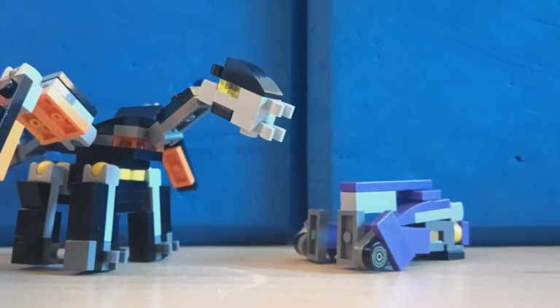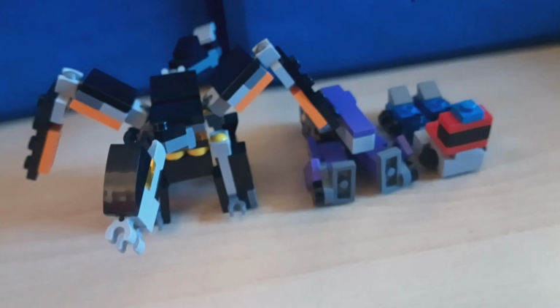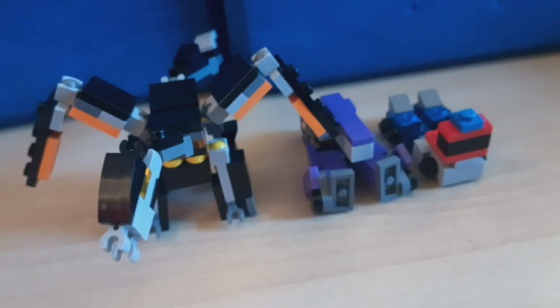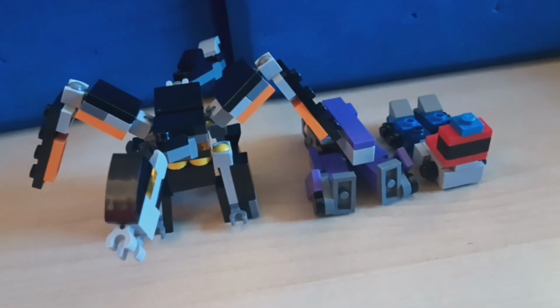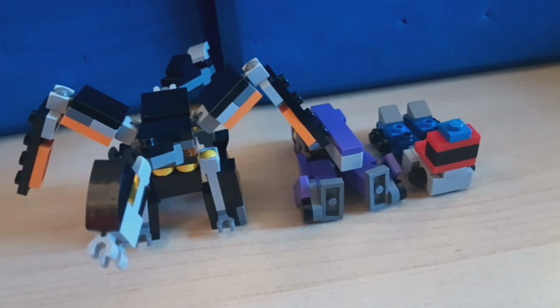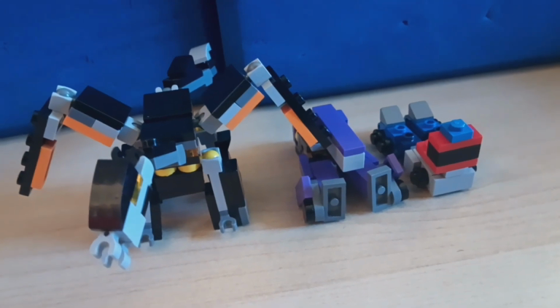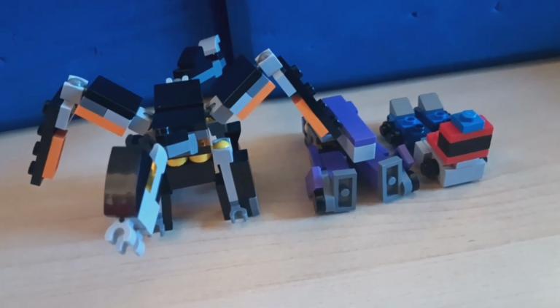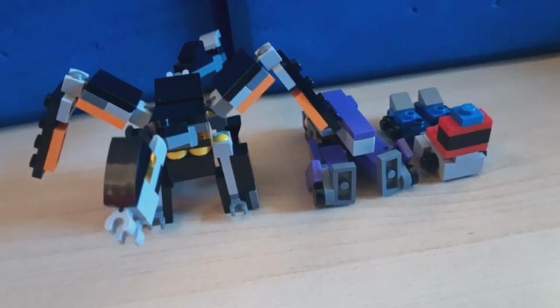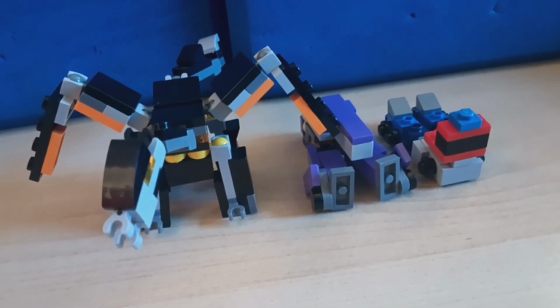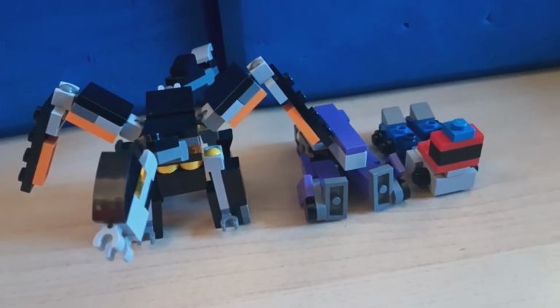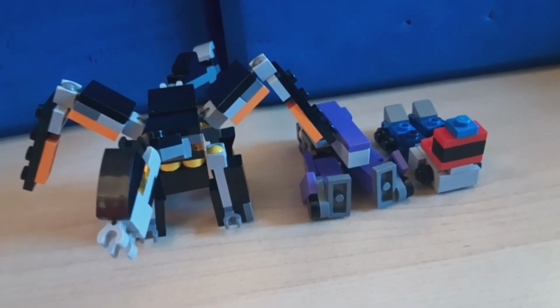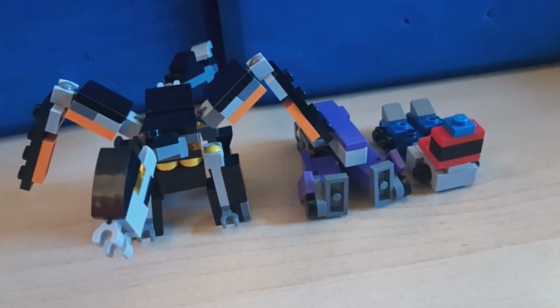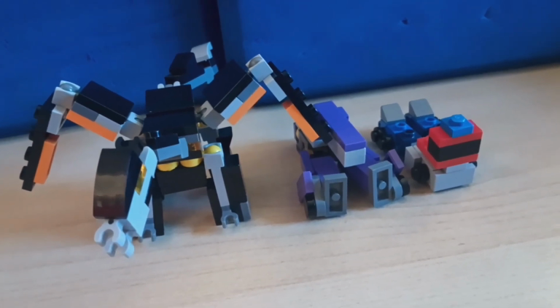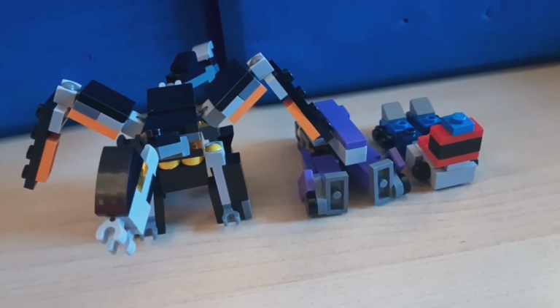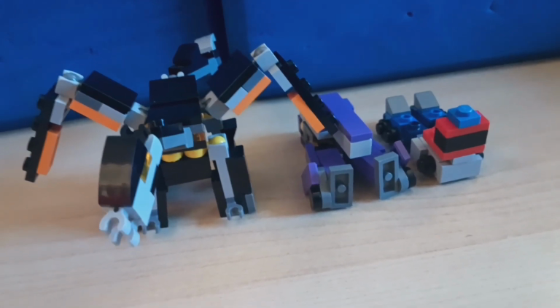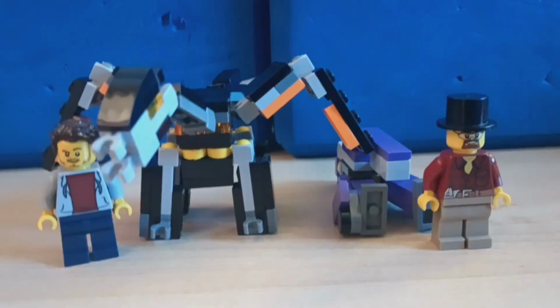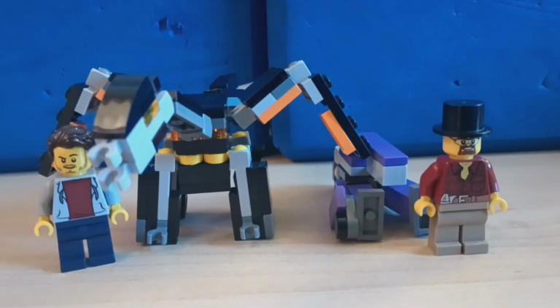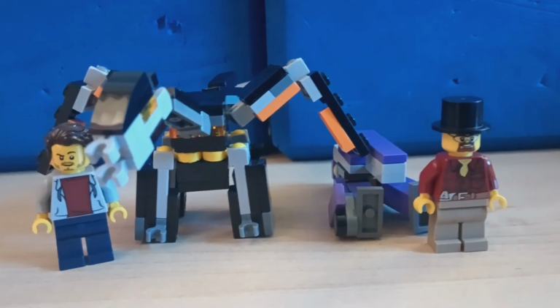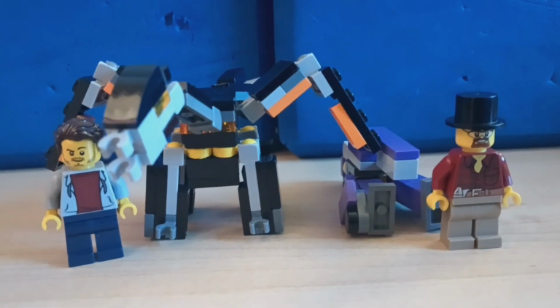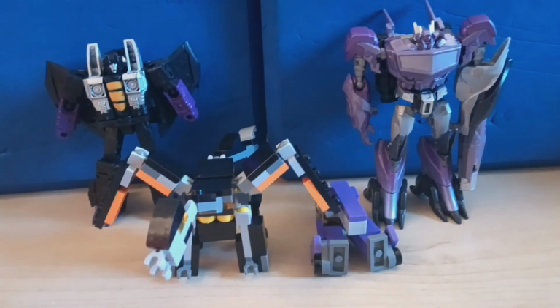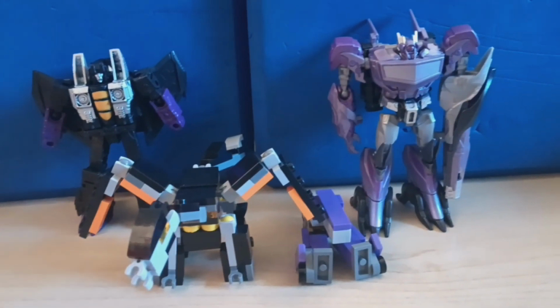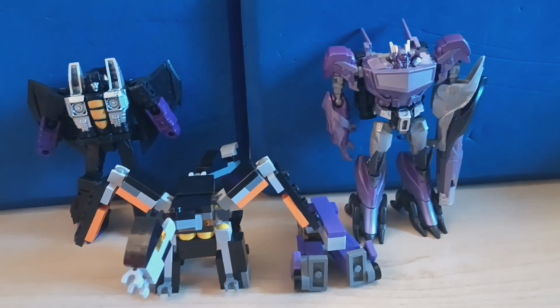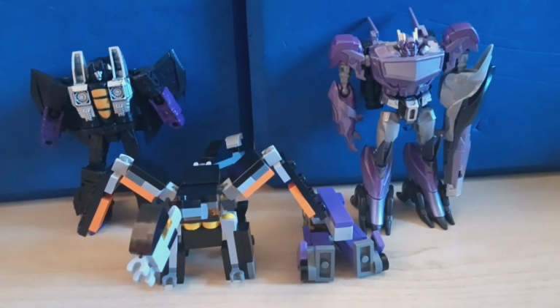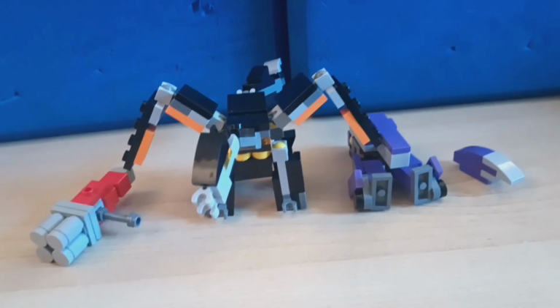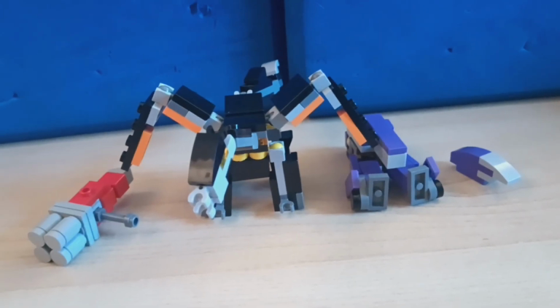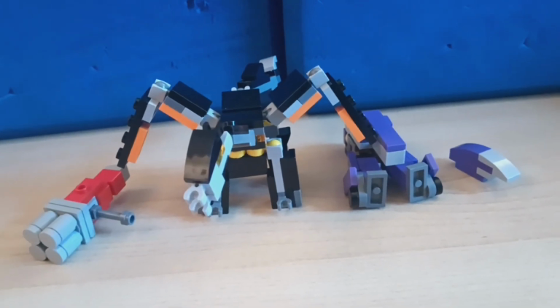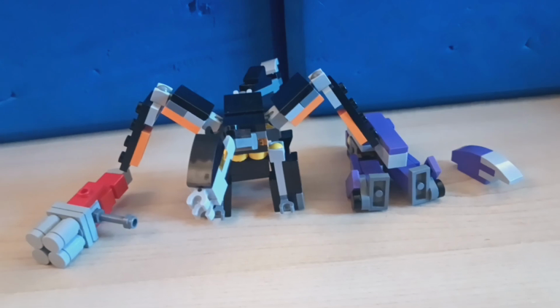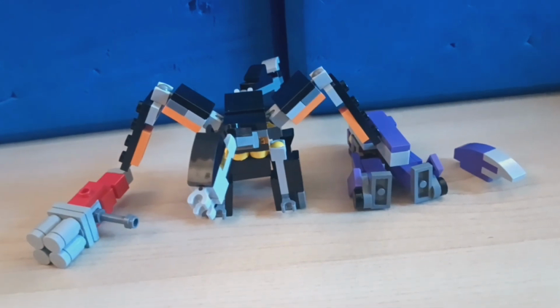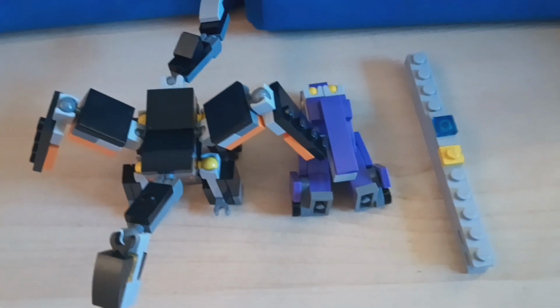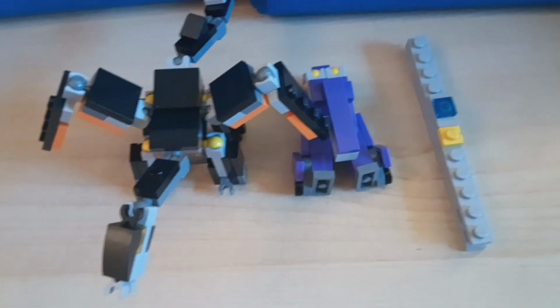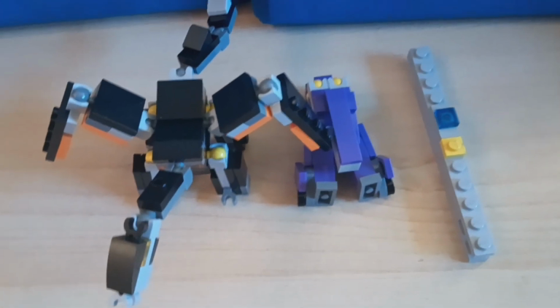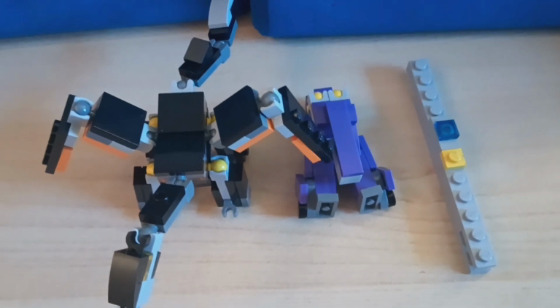I still have my mini Lego Beast Hunters Optimus Prime, and the important parts are still there for scale — minifigures, the big guys, guns, and stud length.